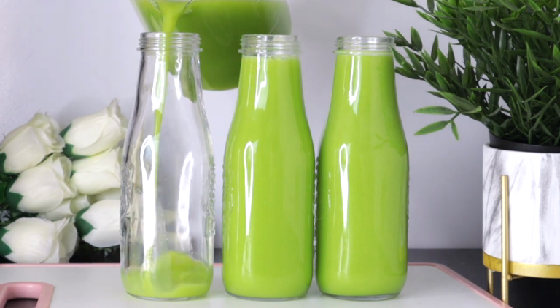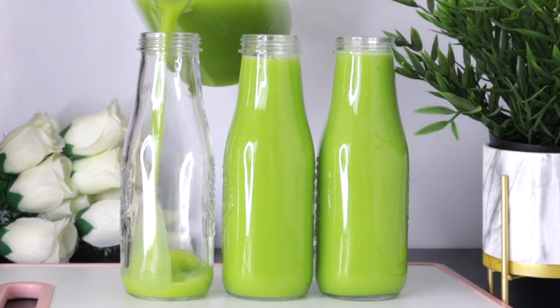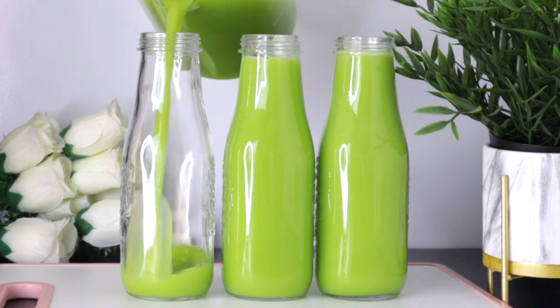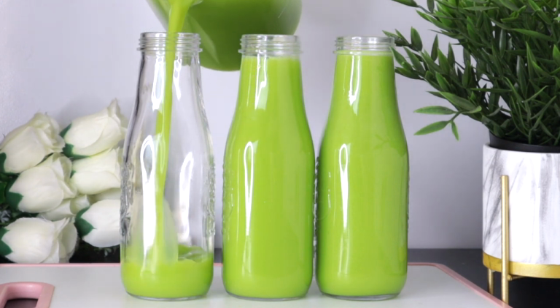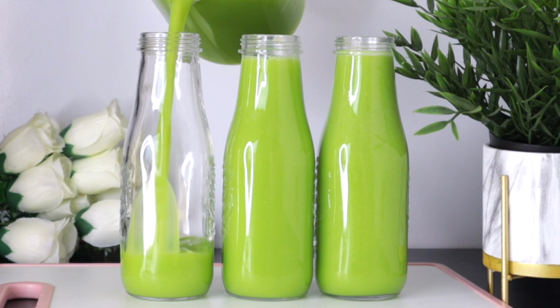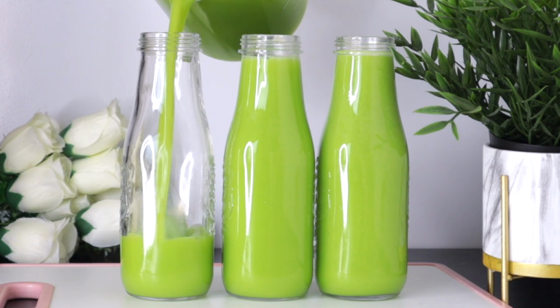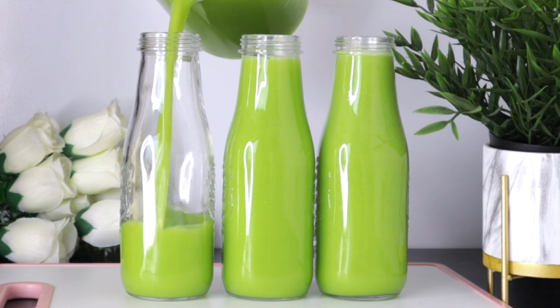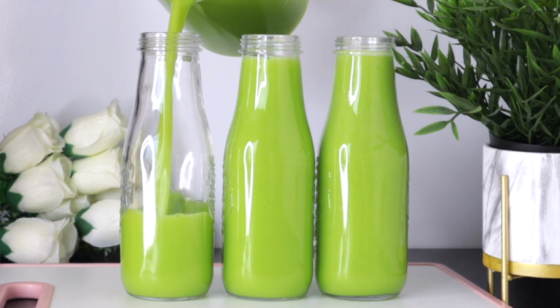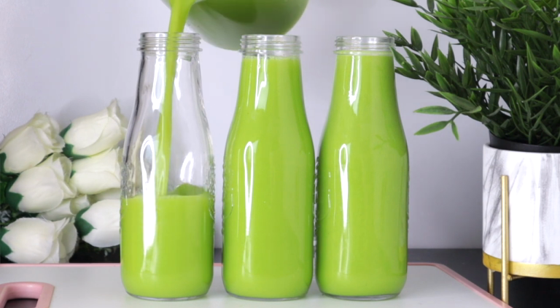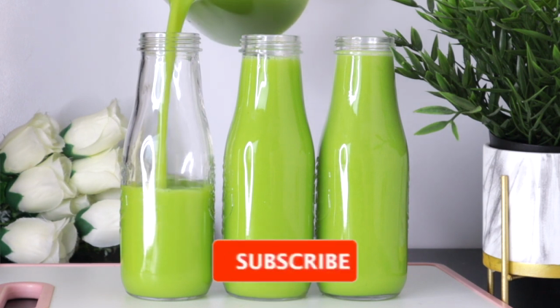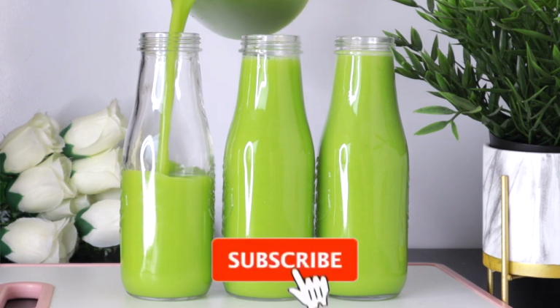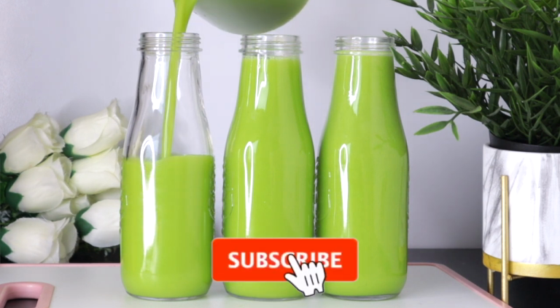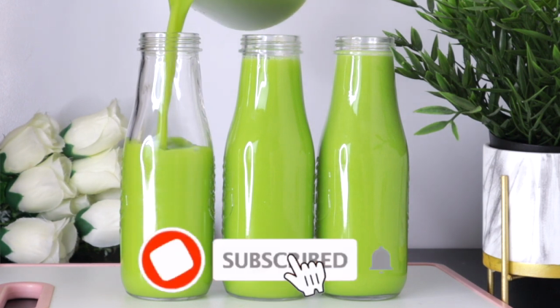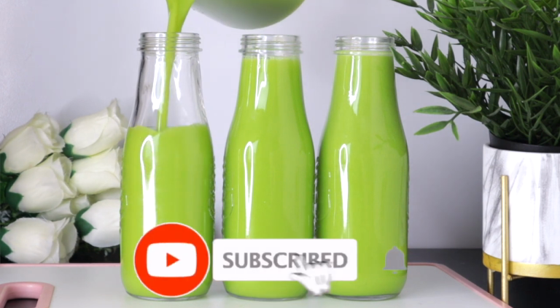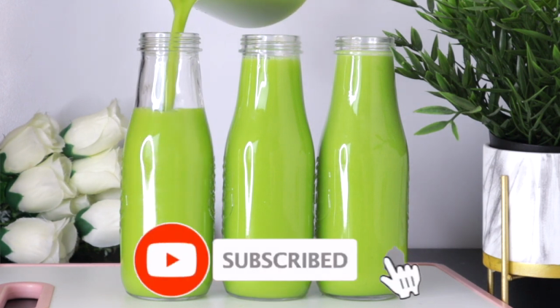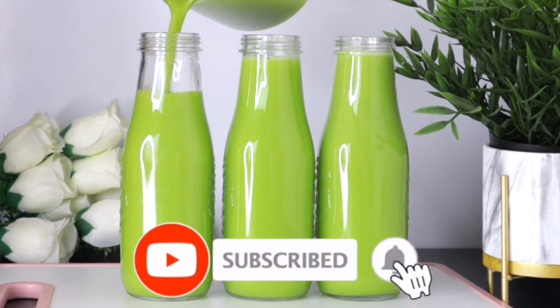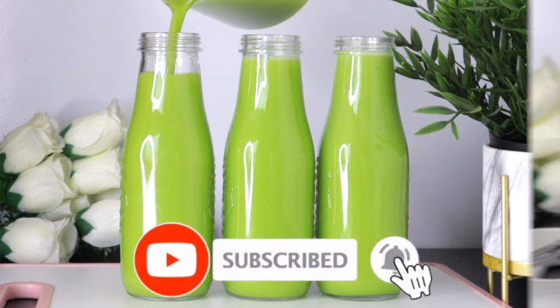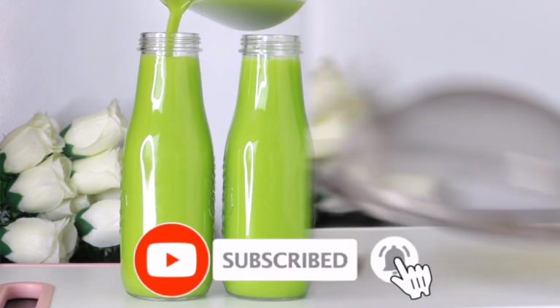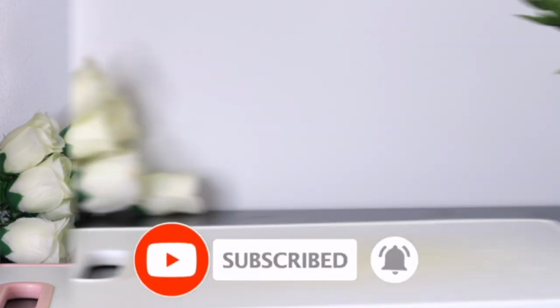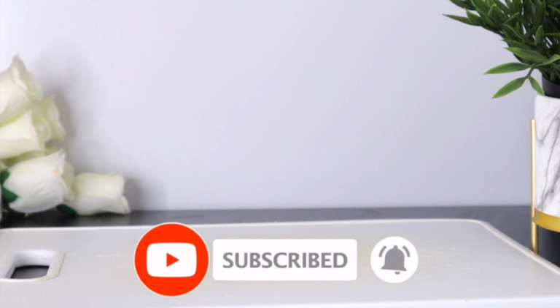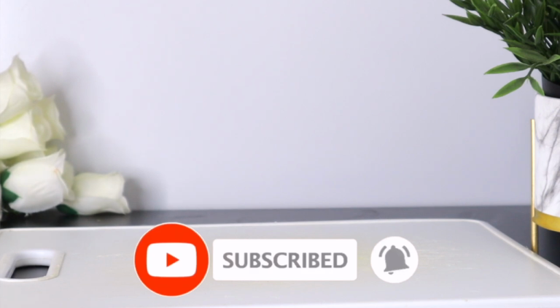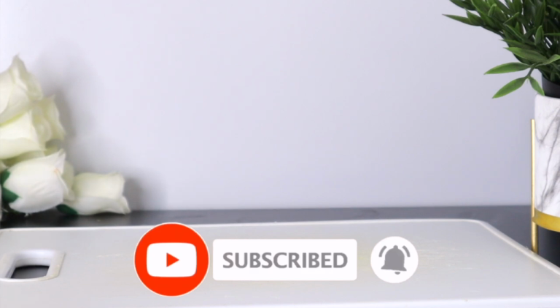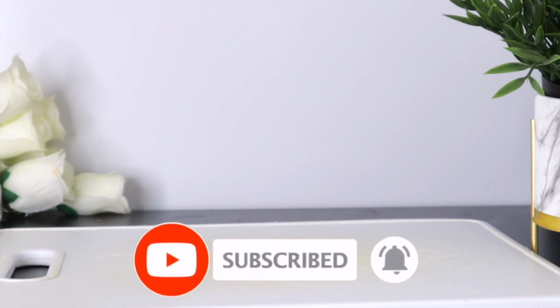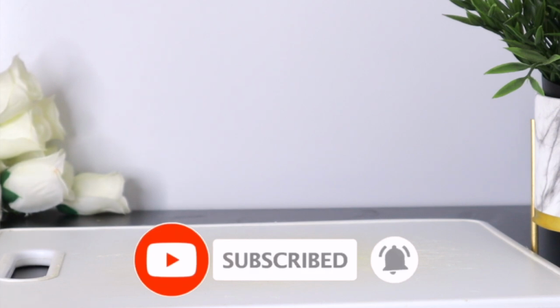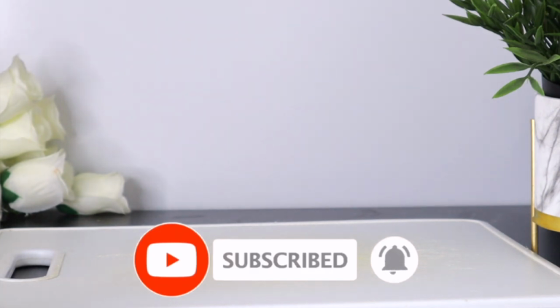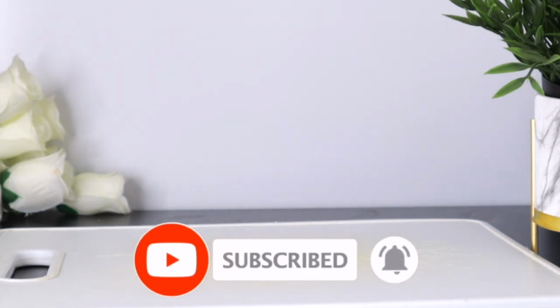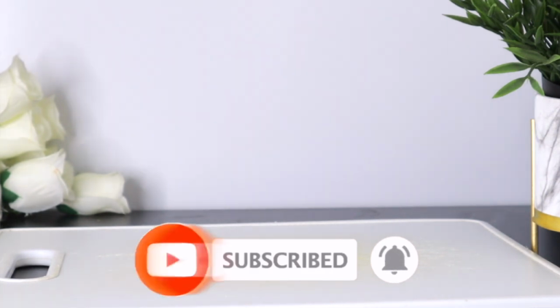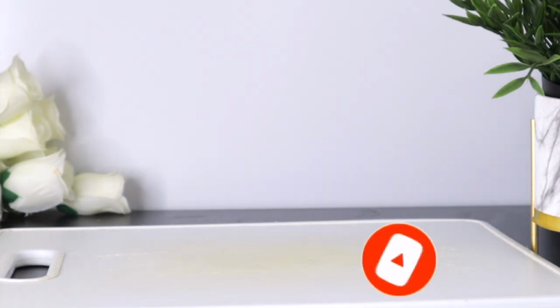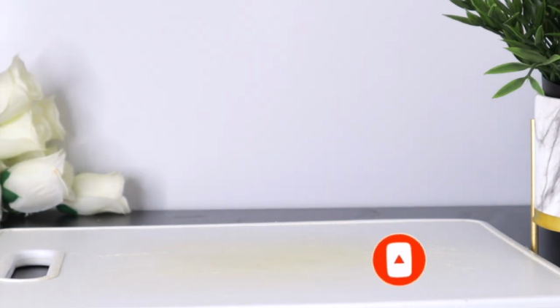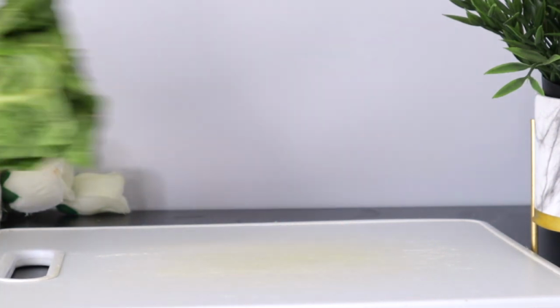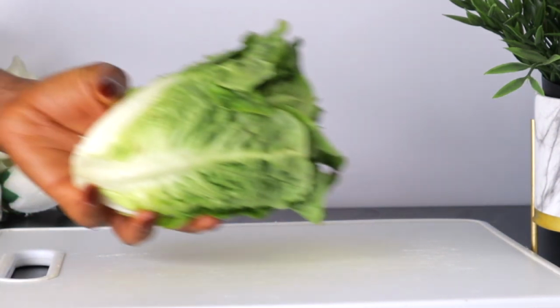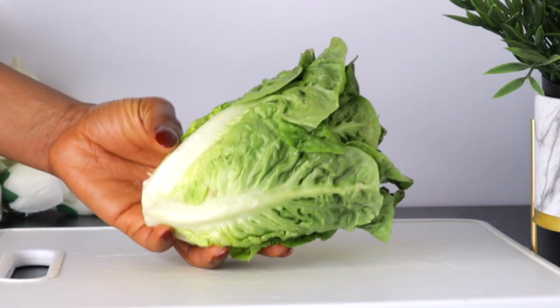If you're new to this channel, I welcome you — please don't forget to subscribe and turn on your post notifications for future videos. Thank you to my old subscribers for always coming back.